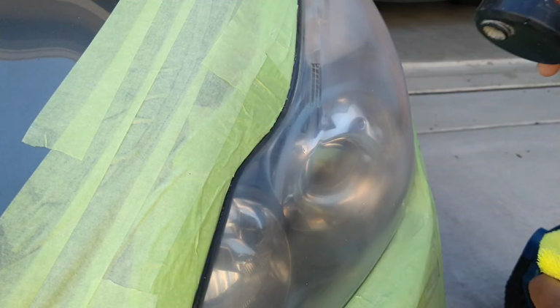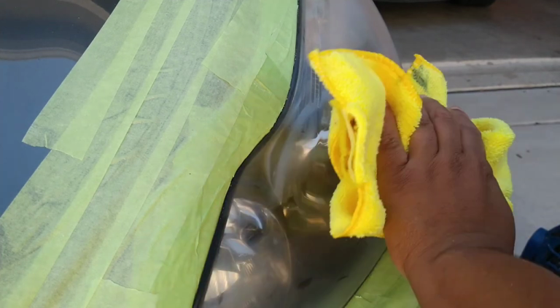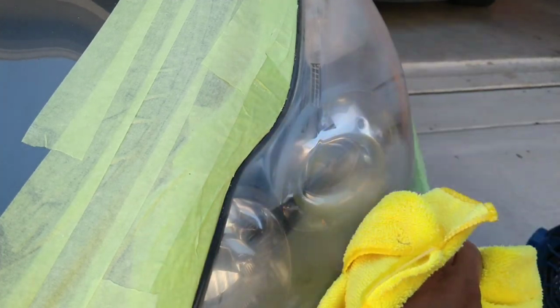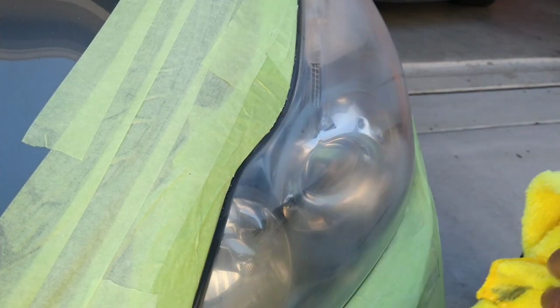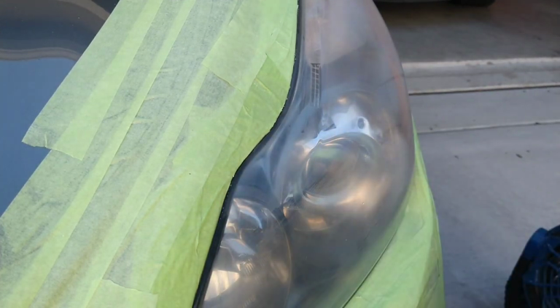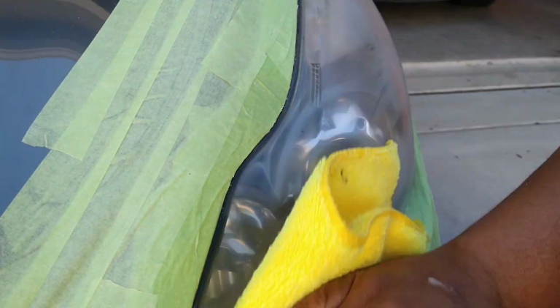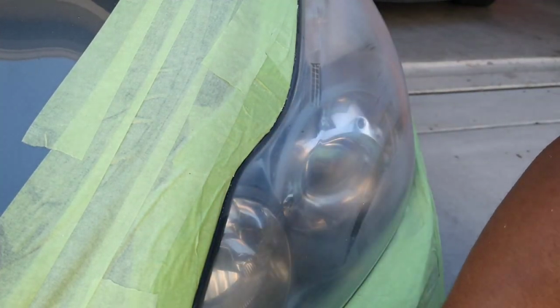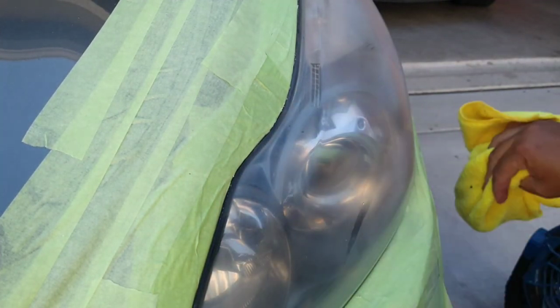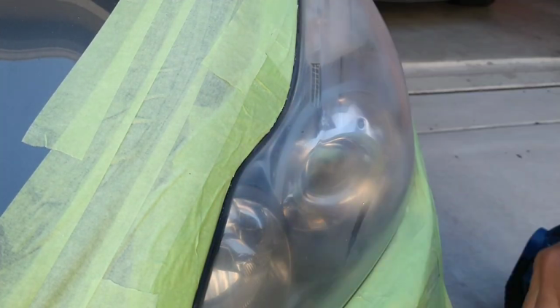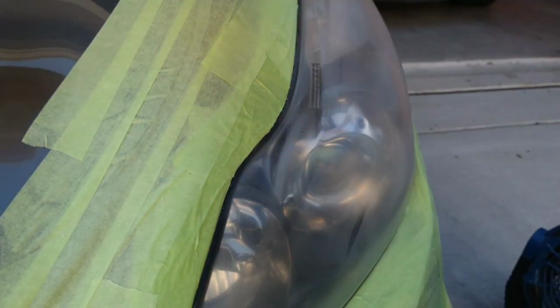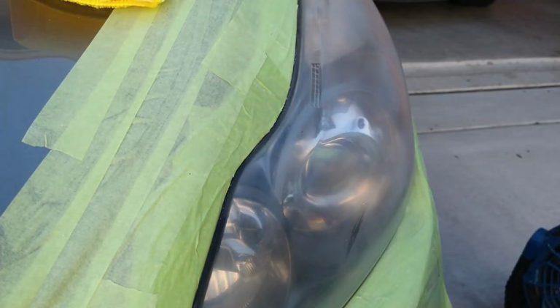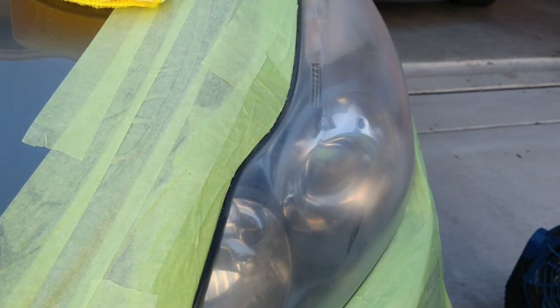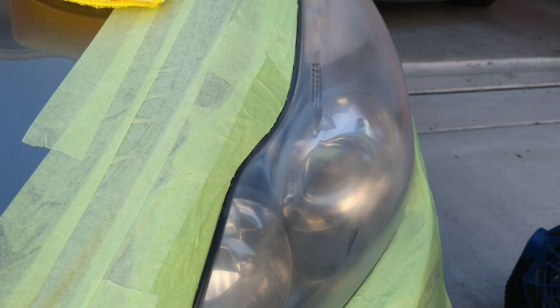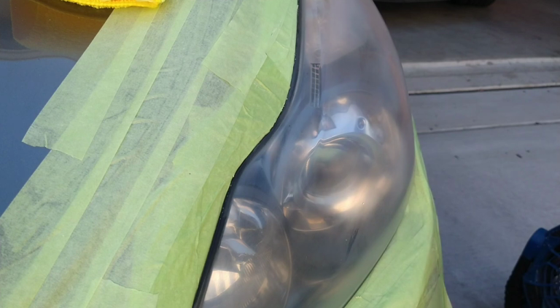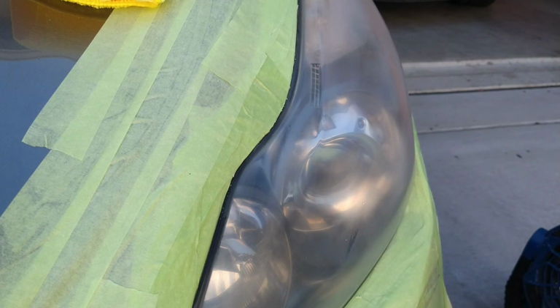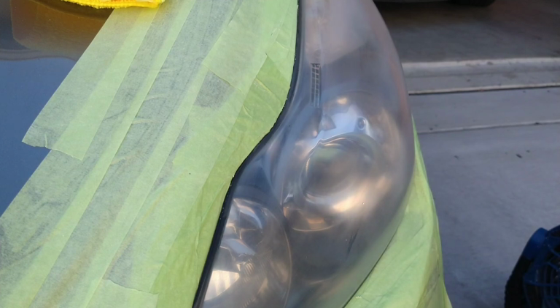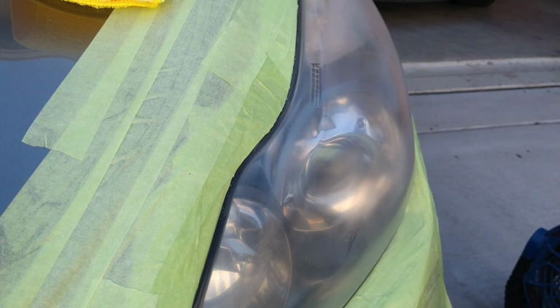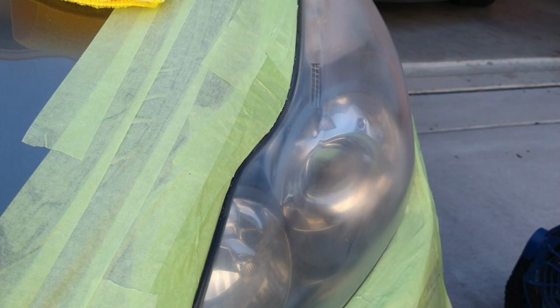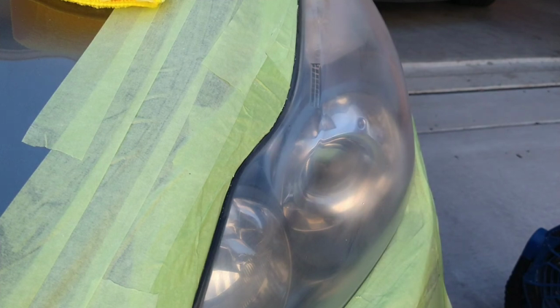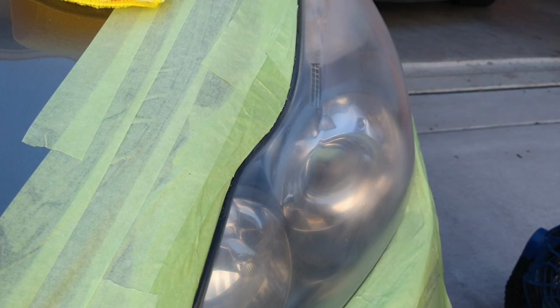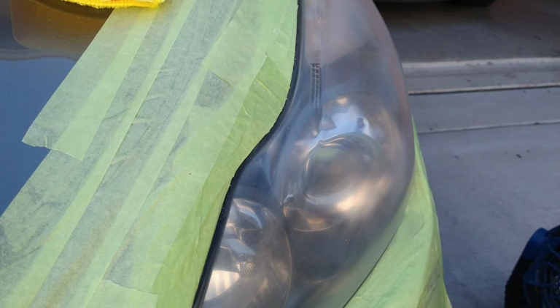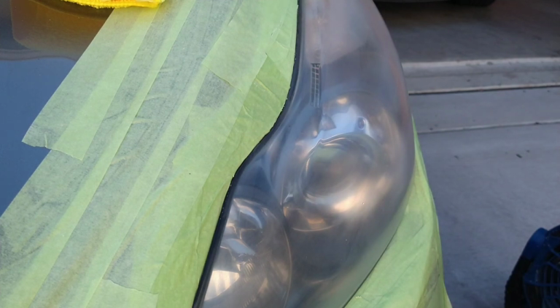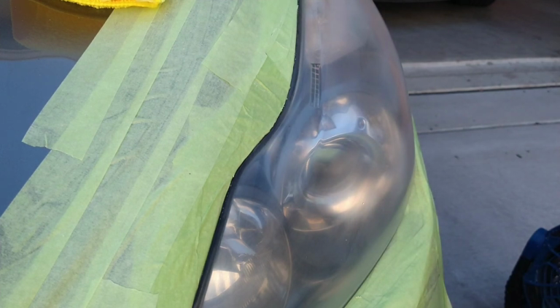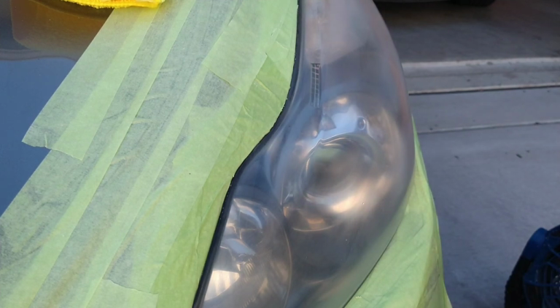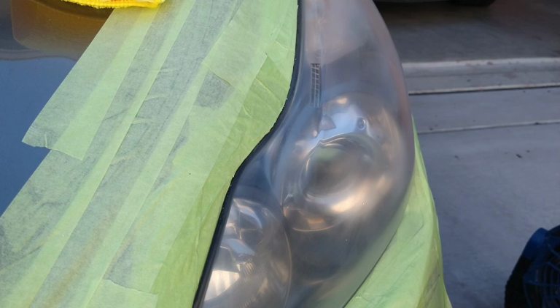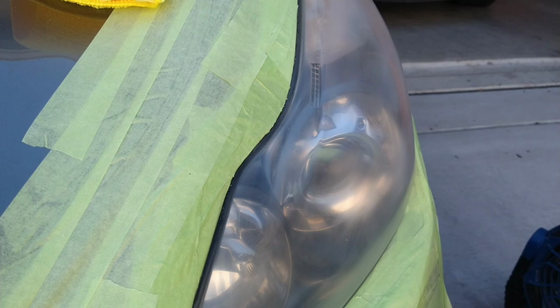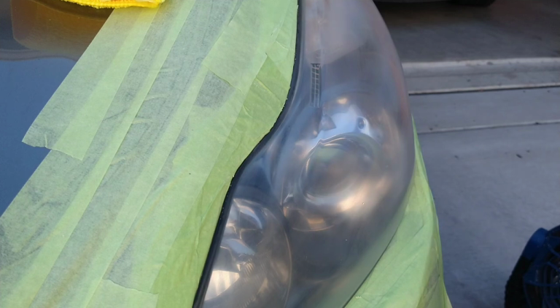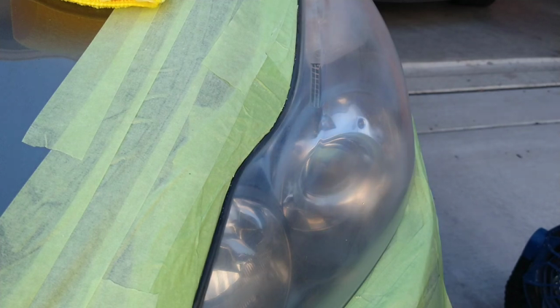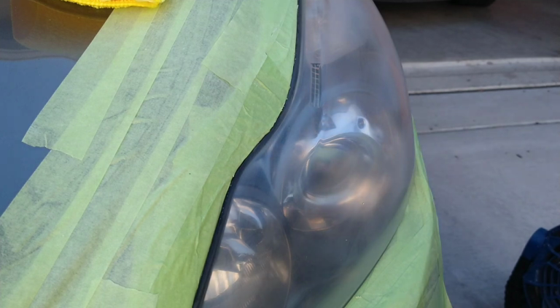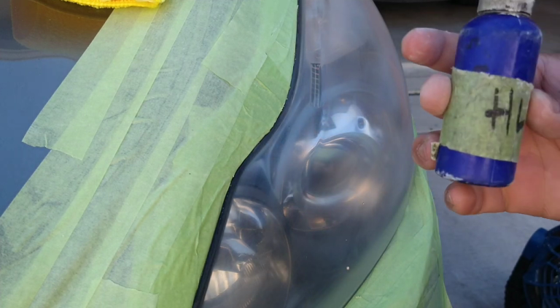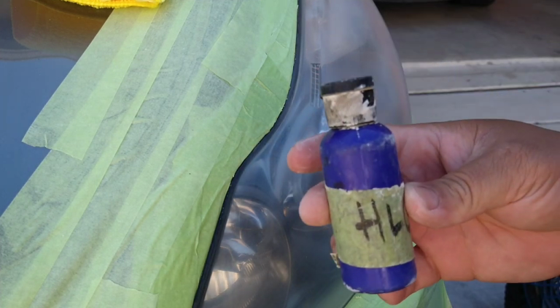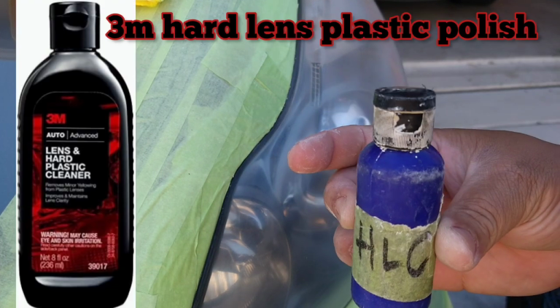What you see right here — I'm blowing in between the crevice between the light and the car, just getting all the water out to let it dry before I get to that final step.